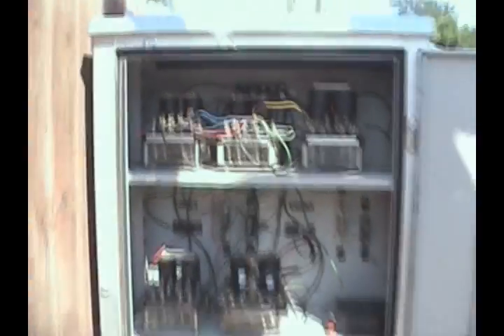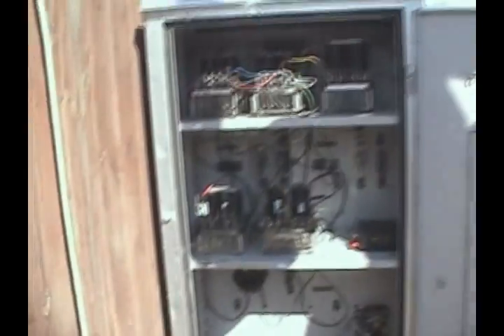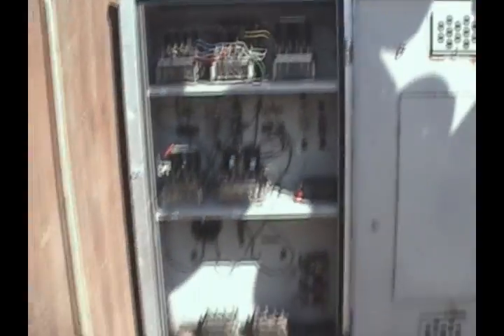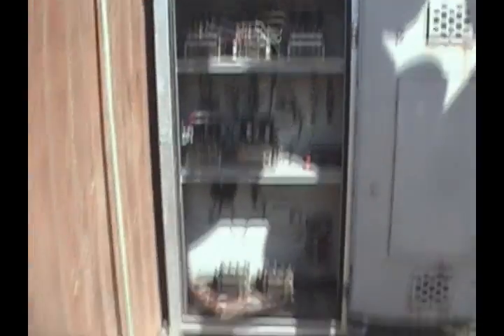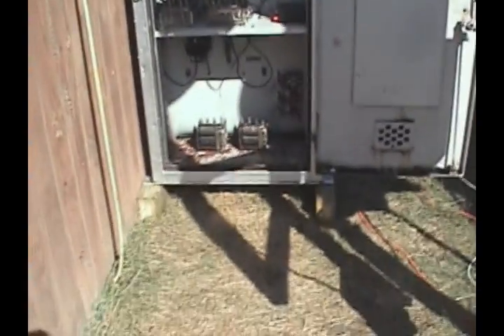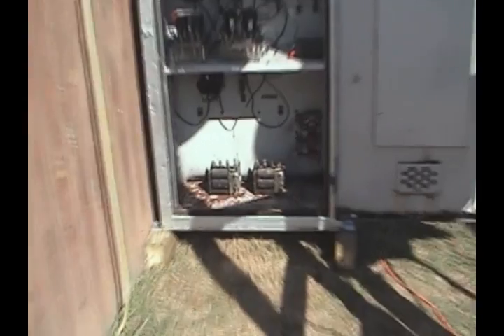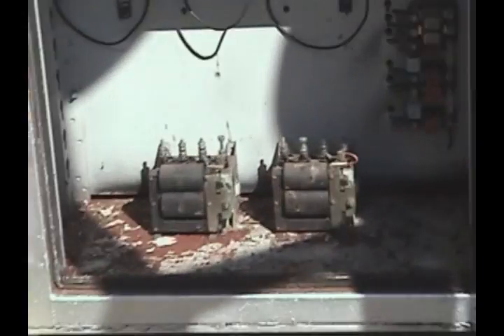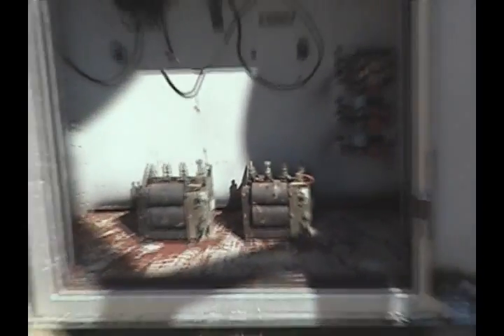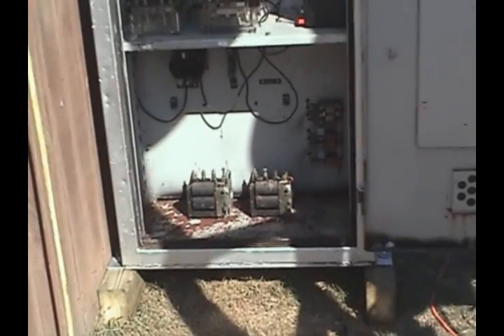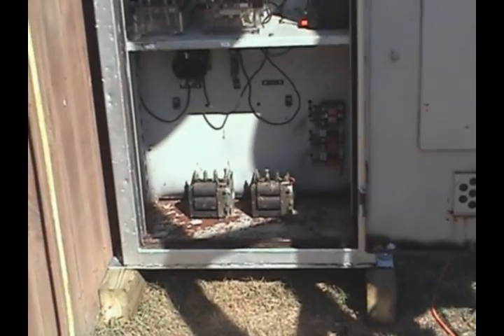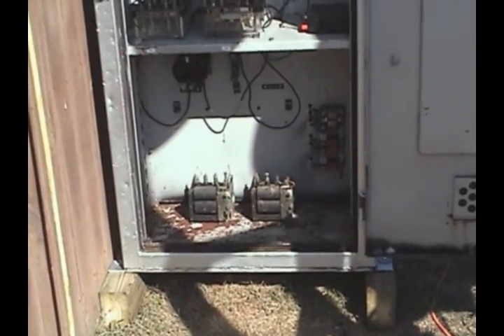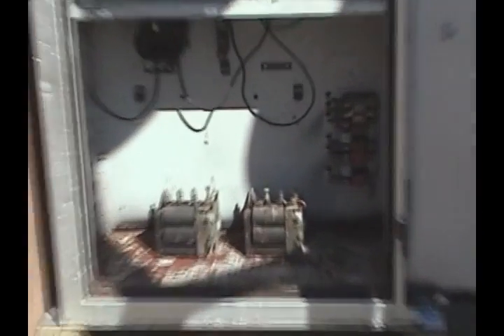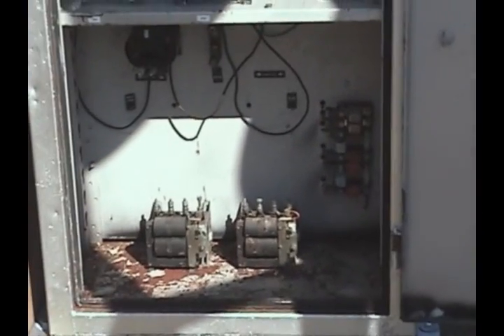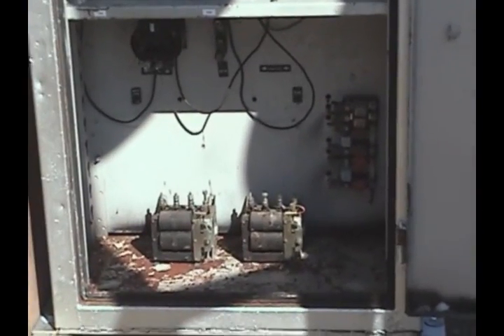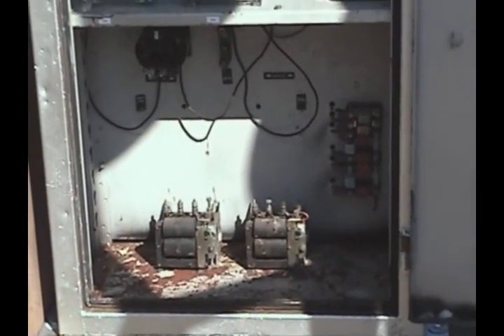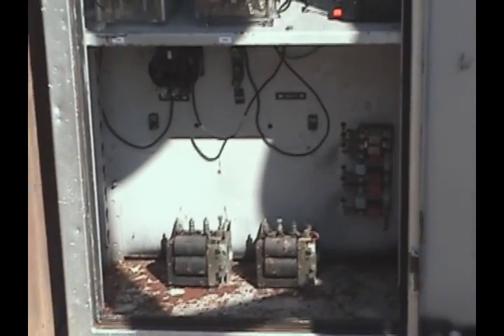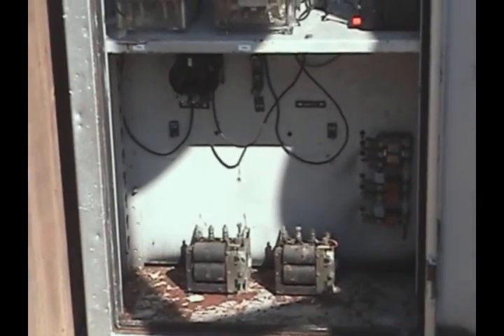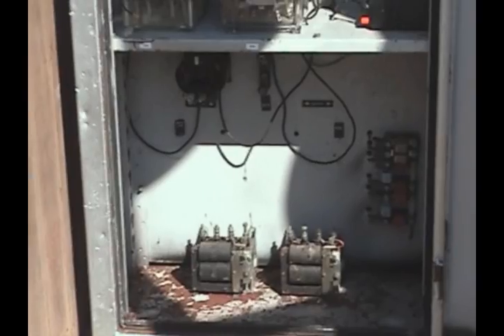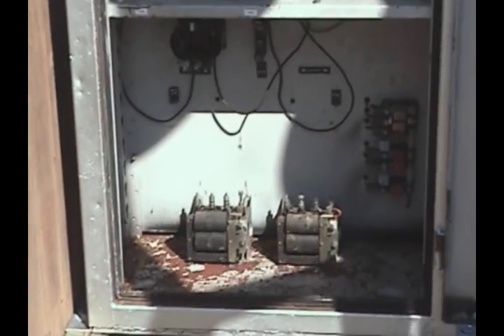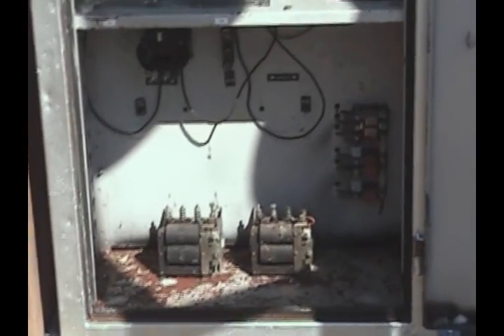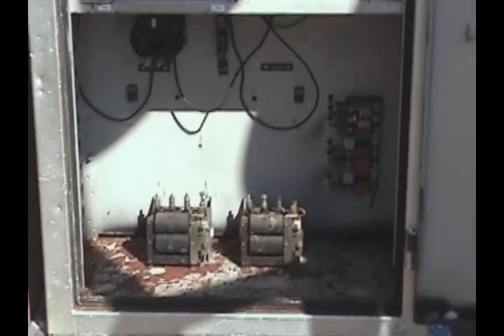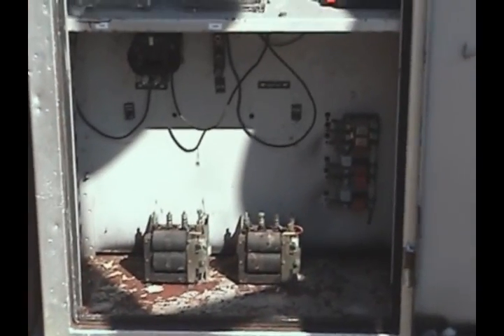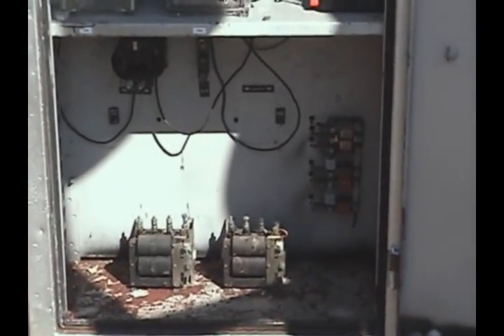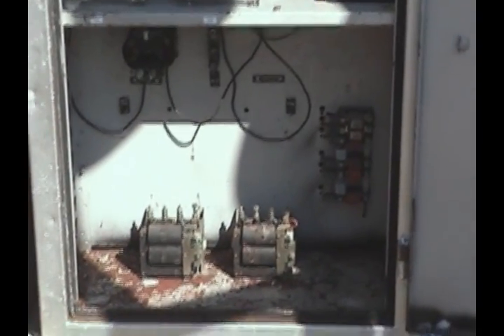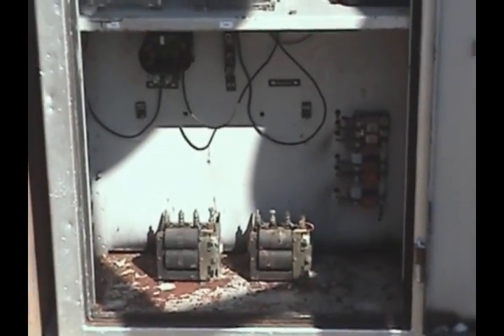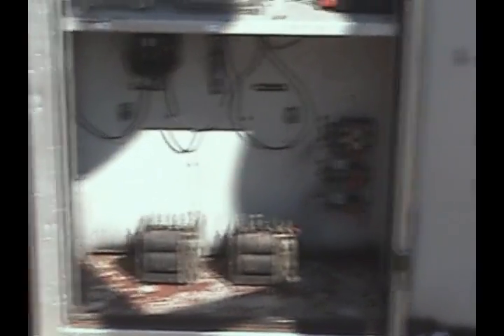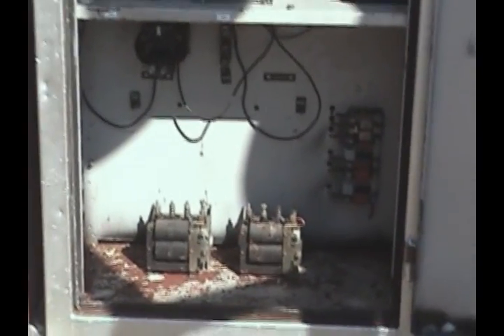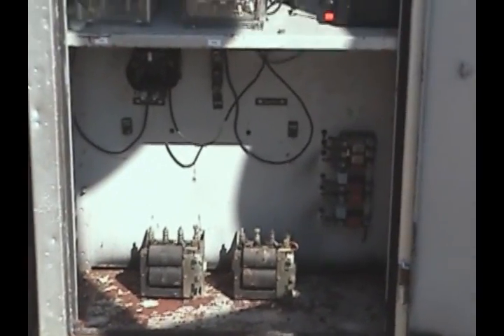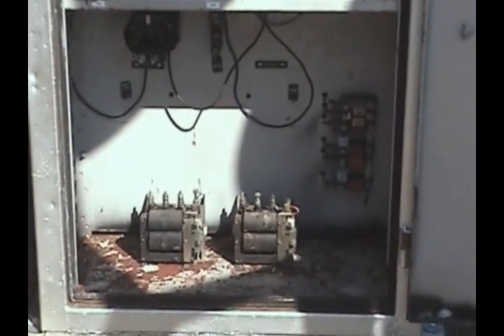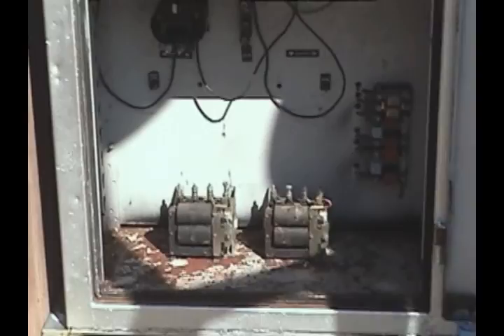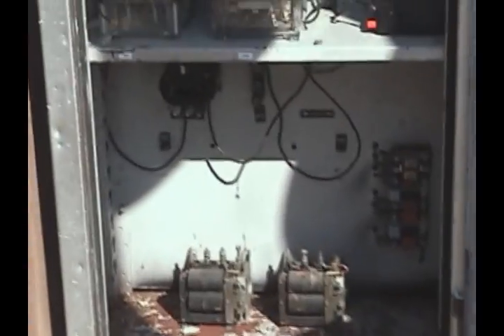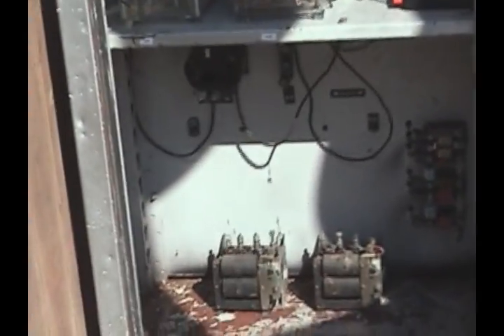This spot here is where the batteries are going to go. I'm going to get two deep cycle marine batteries, wire them in parallel, and get a charger that keeps them charged — a float charge, also called a maintenance charge.